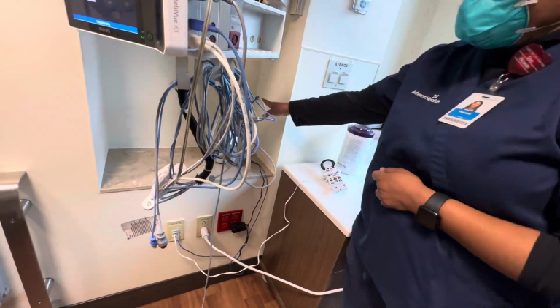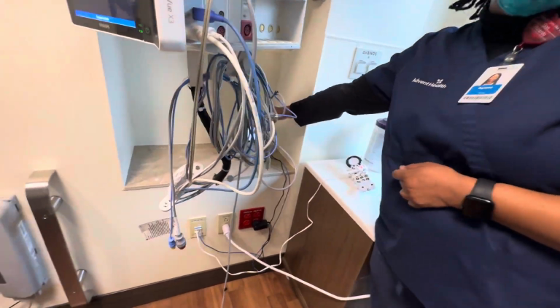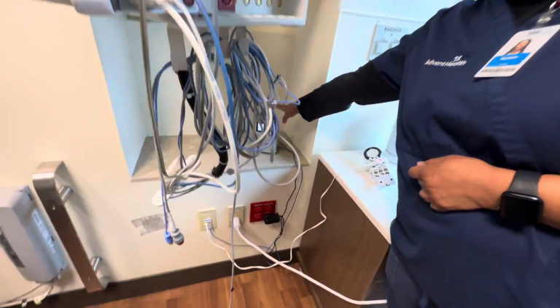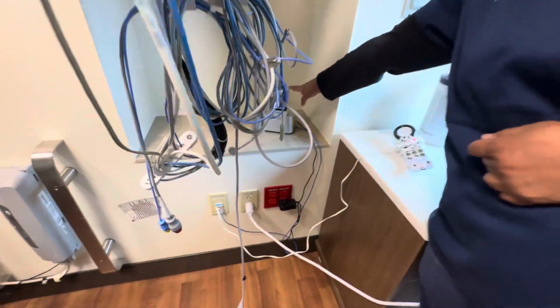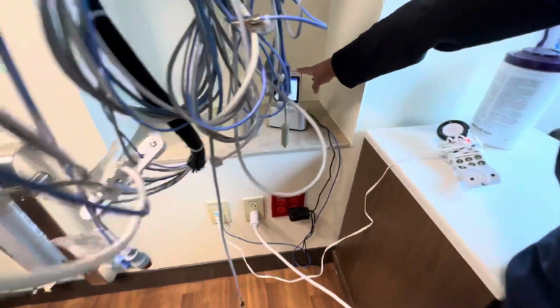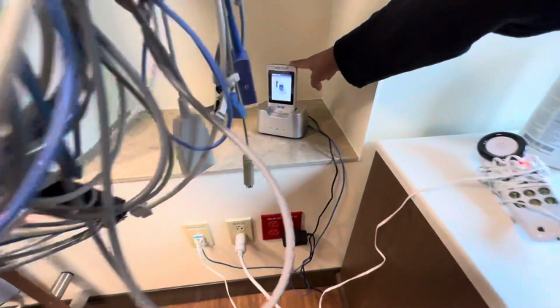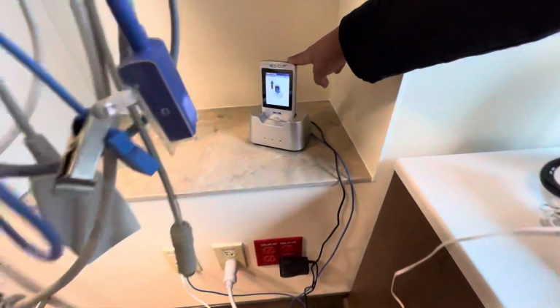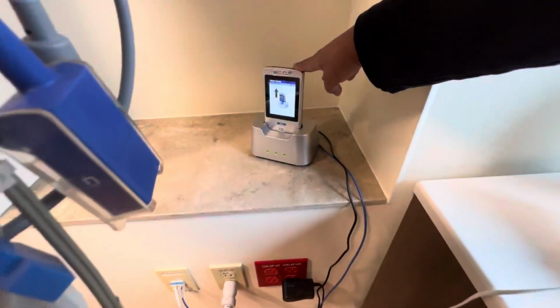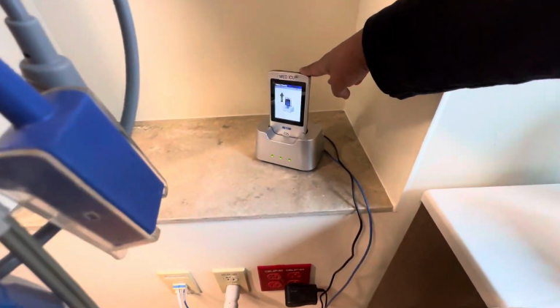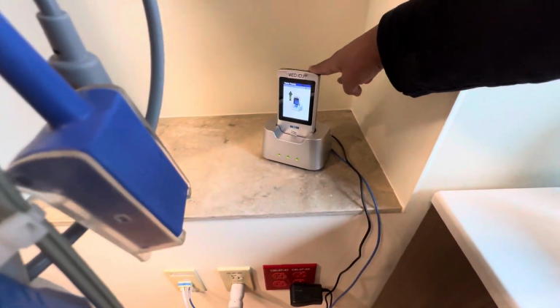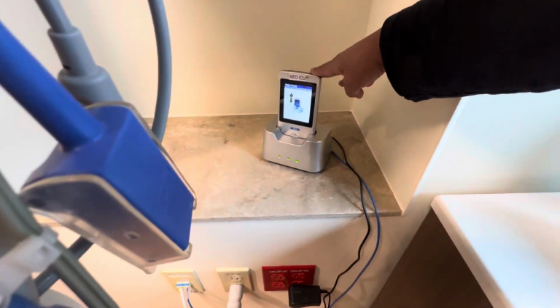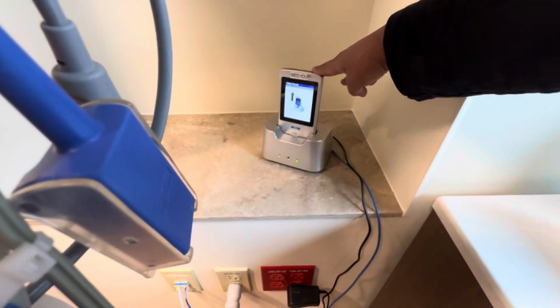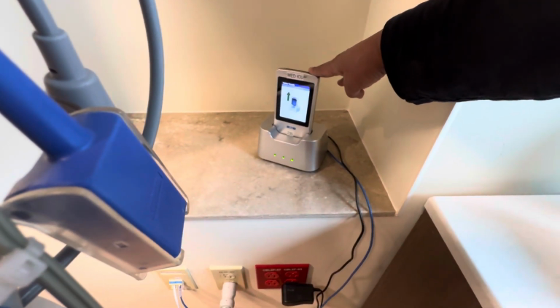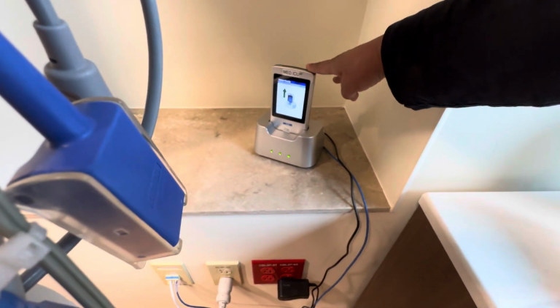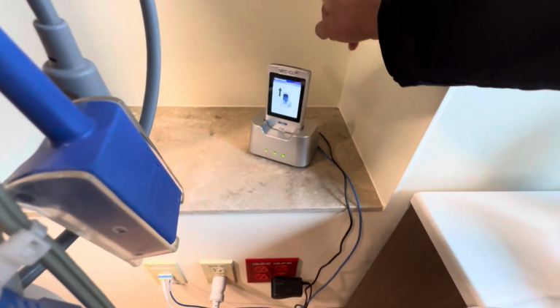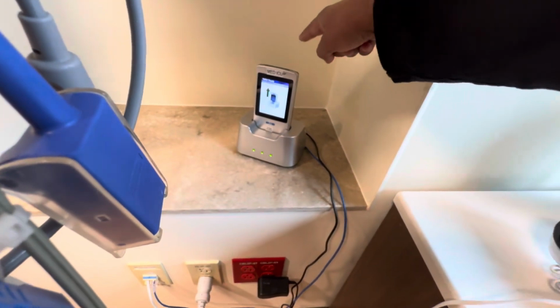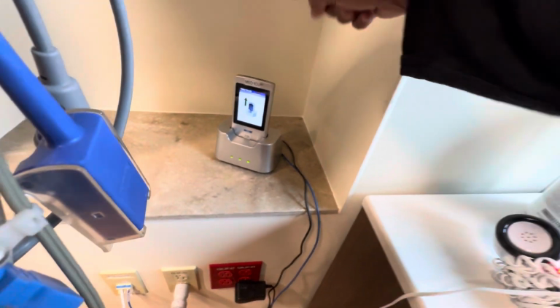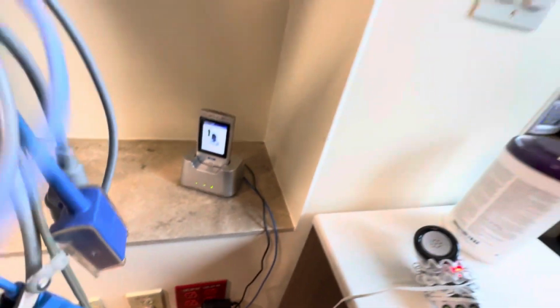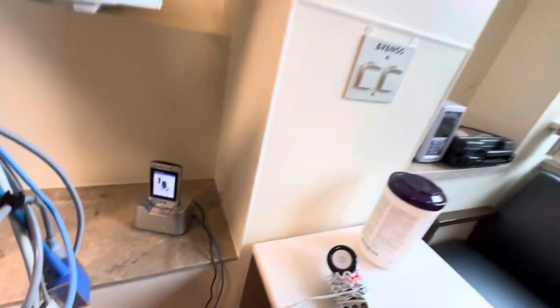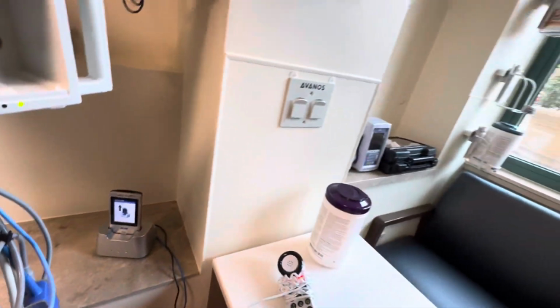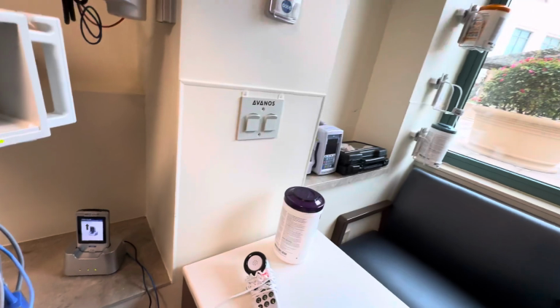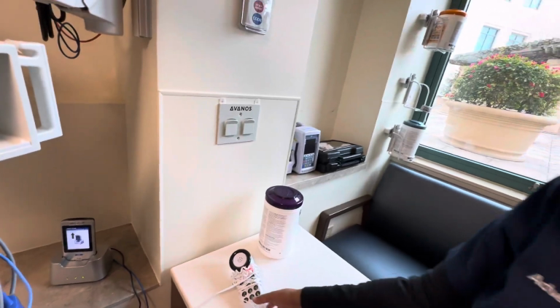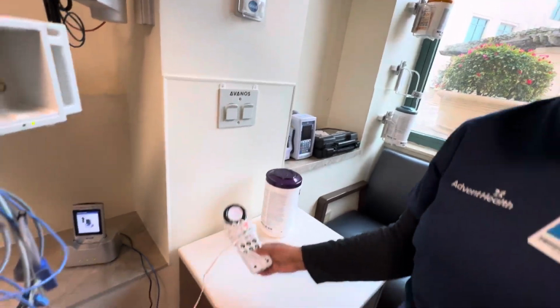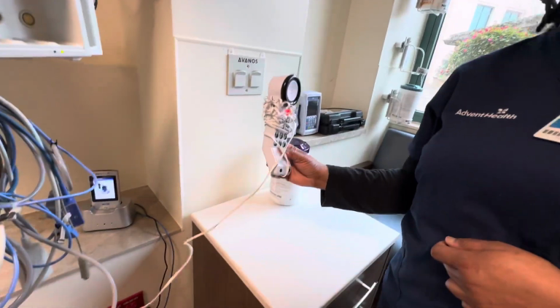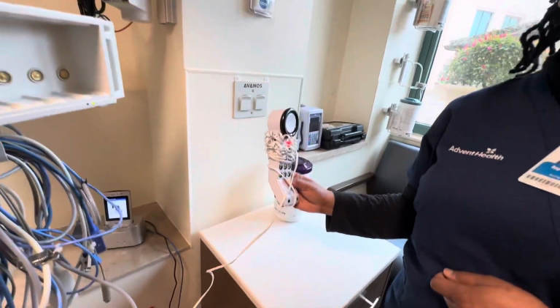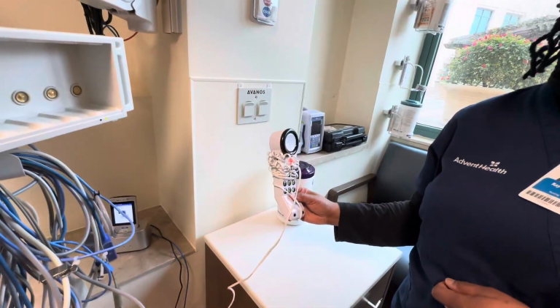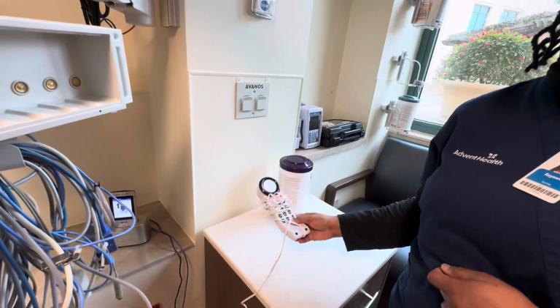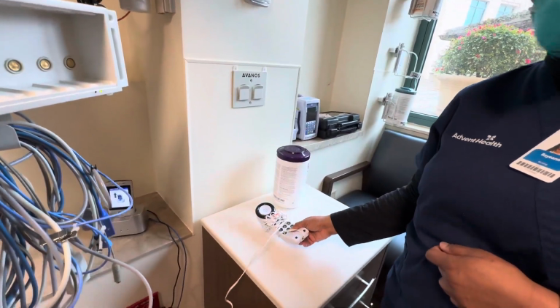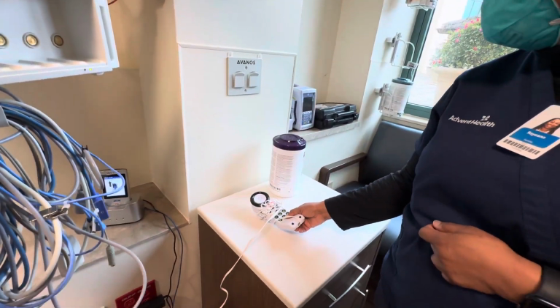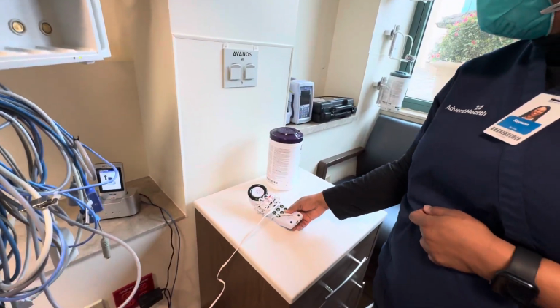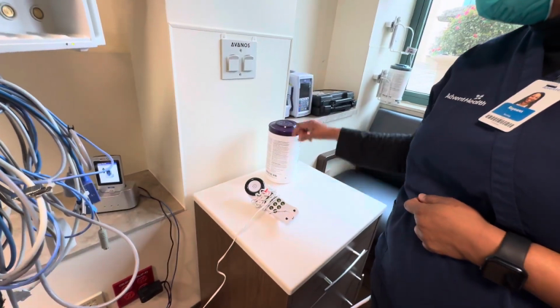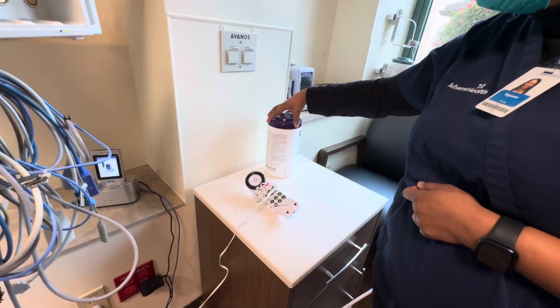We have the glucometer for the patient's blood glucose monitoring — each room is equipped with that. We also have a telephone if family needs to call.